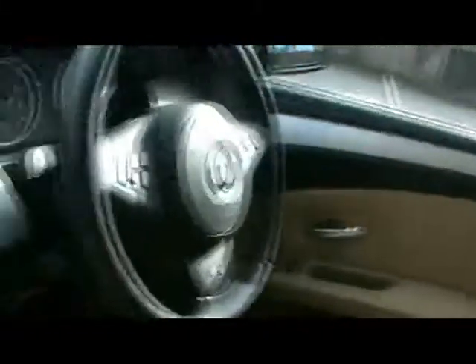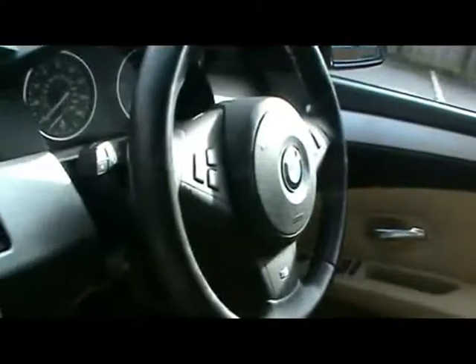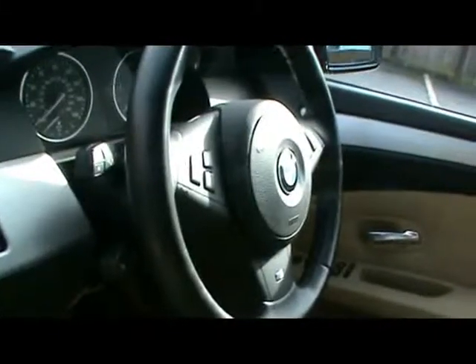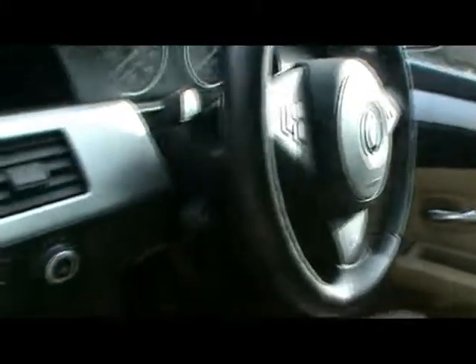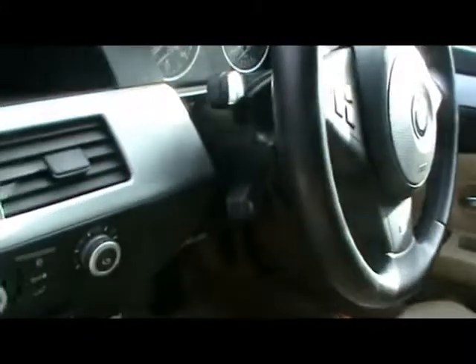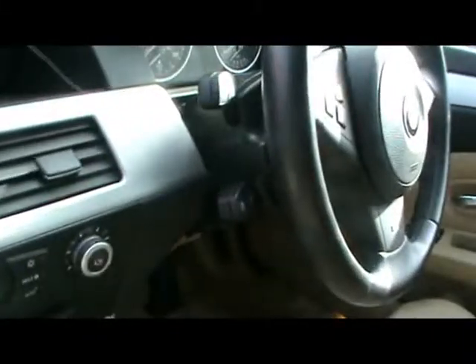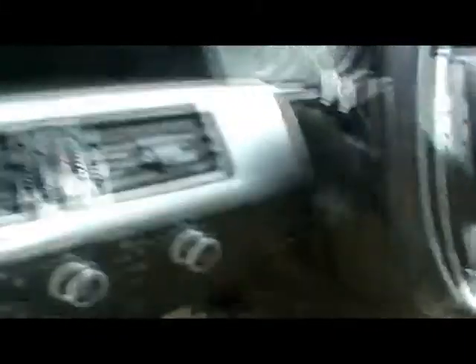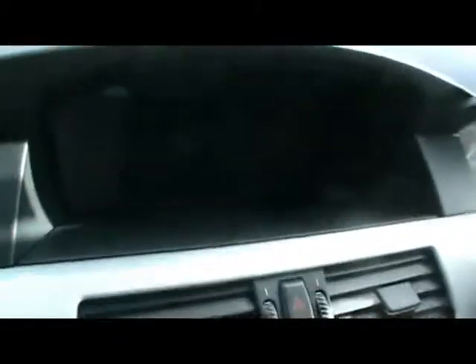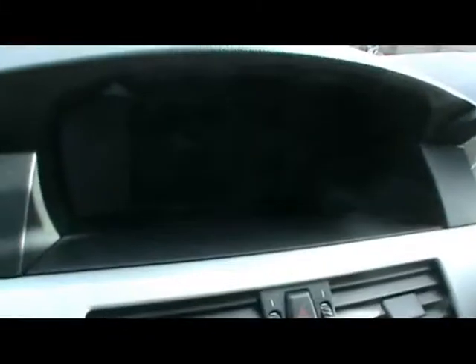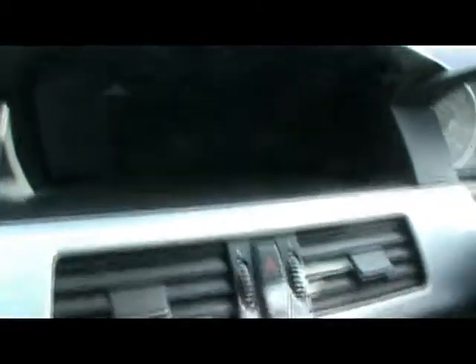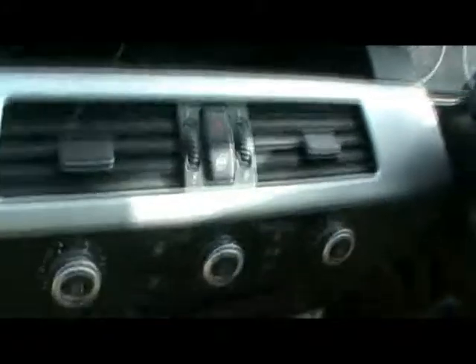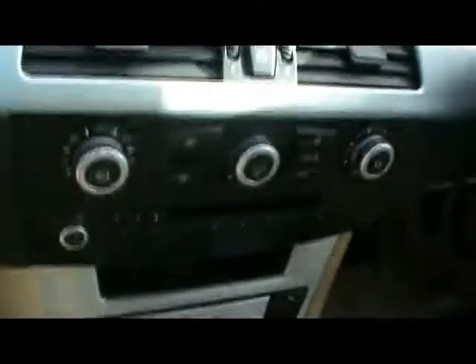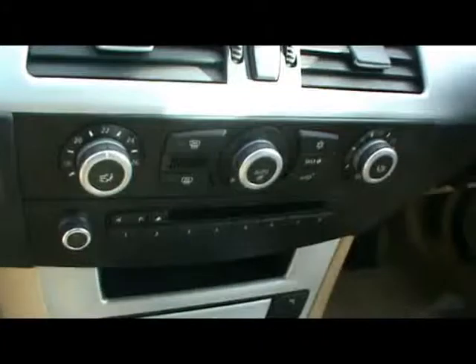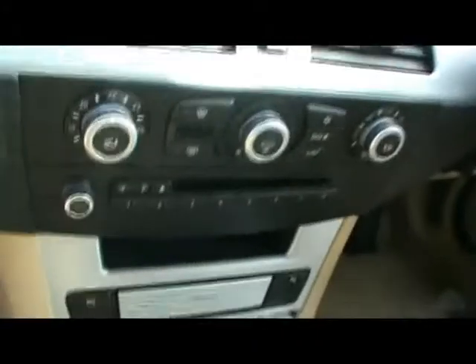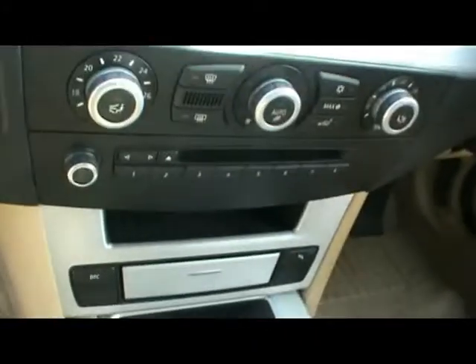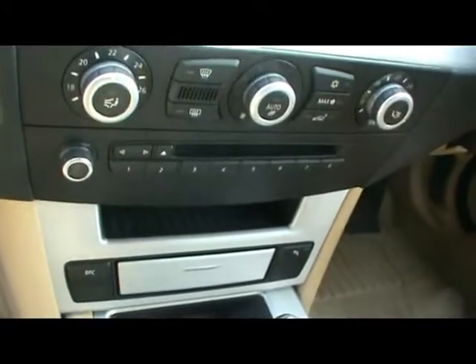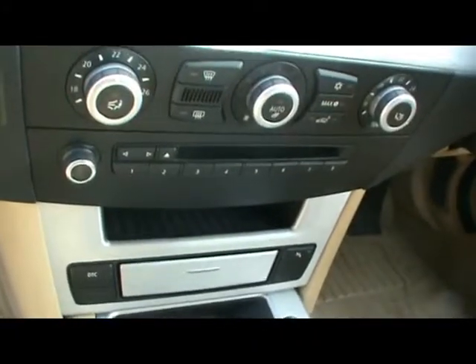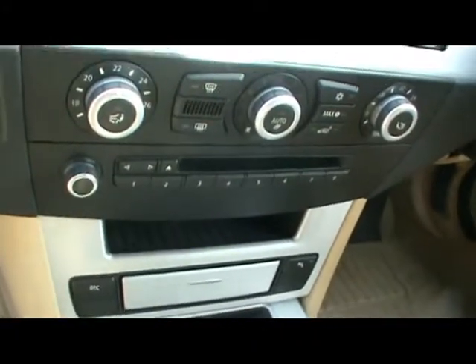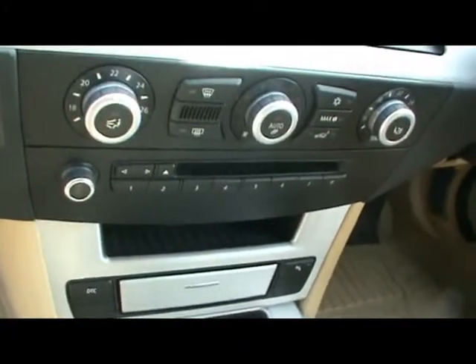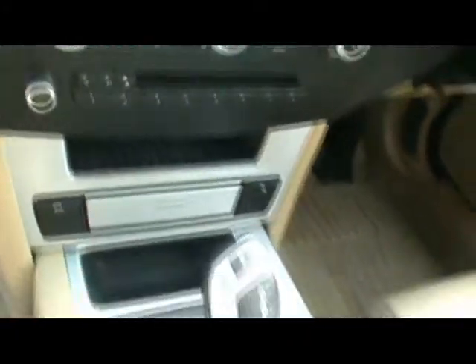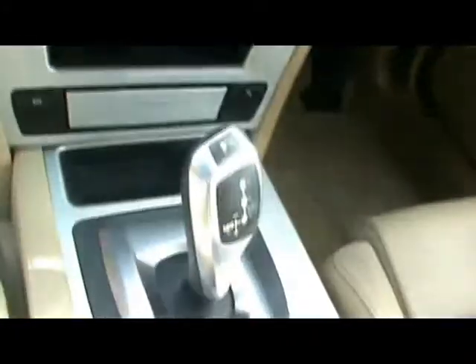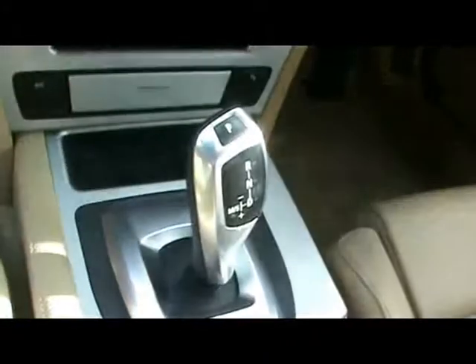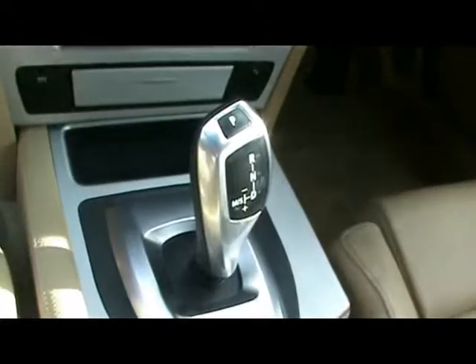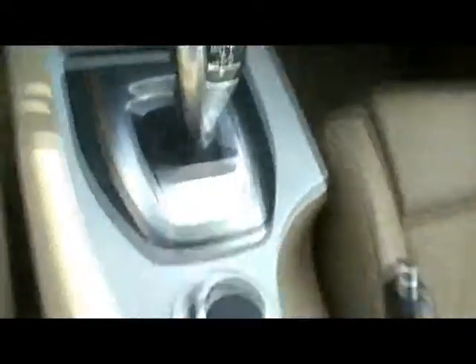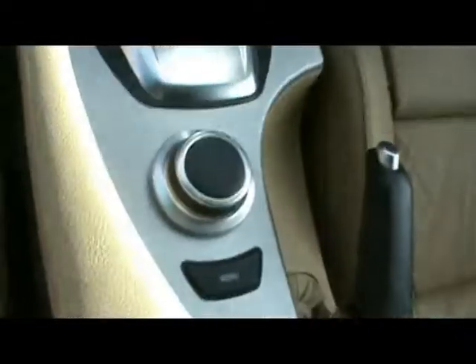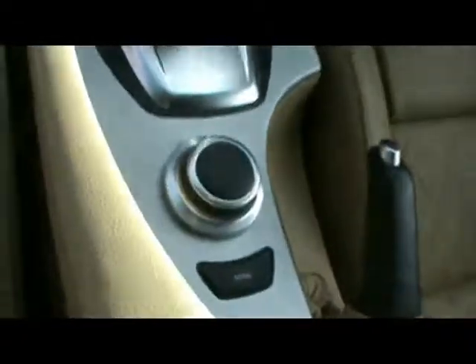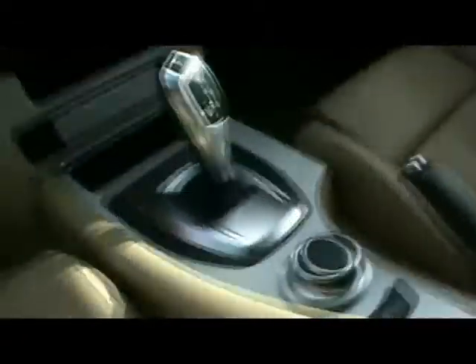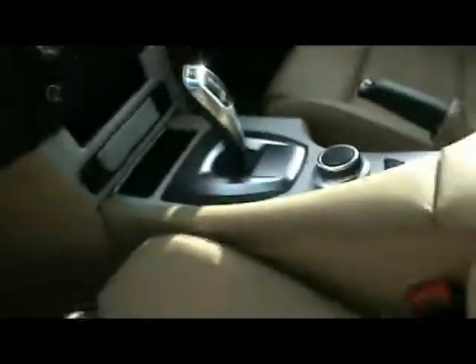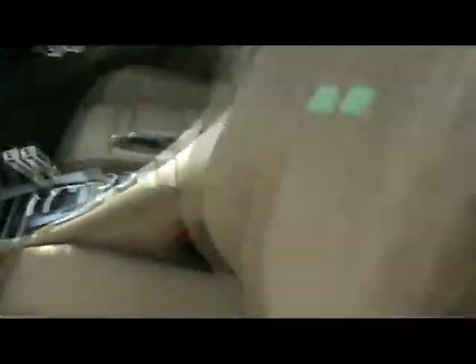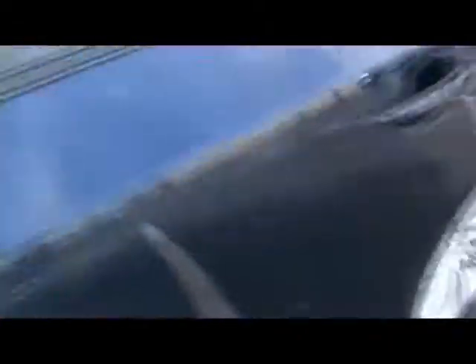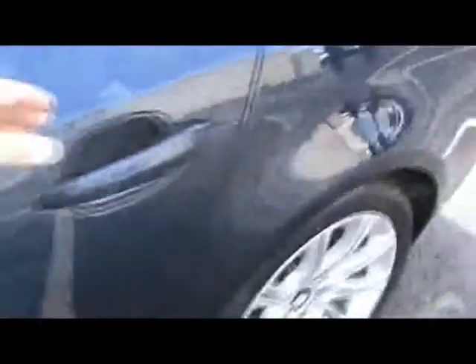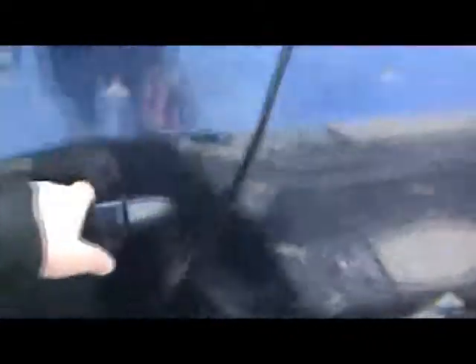There's a multi-function steering wheel, cruise control, a heads-up display, climate control, CD radio with auxiliary input, automatic gearbox, and BMW iDrive controls.